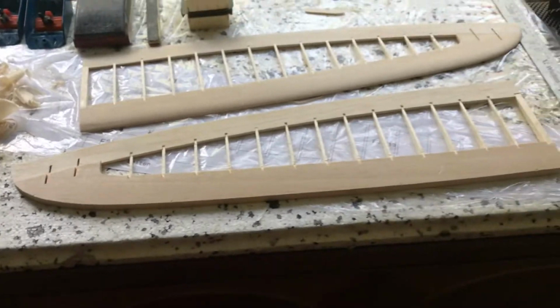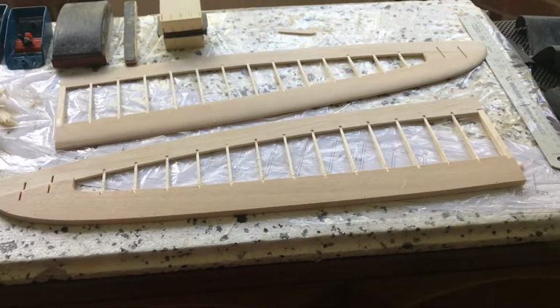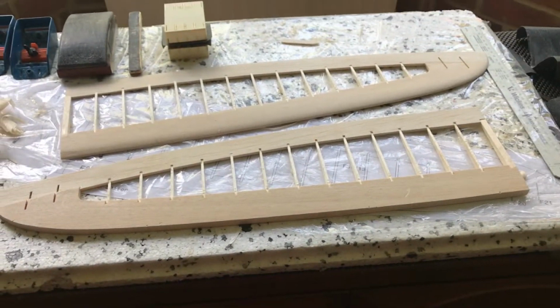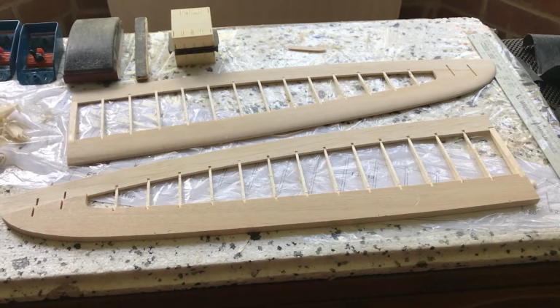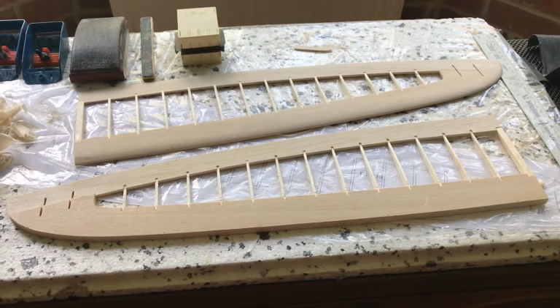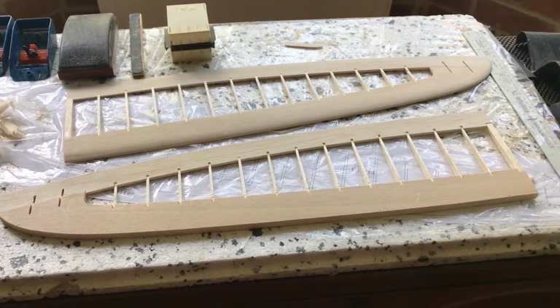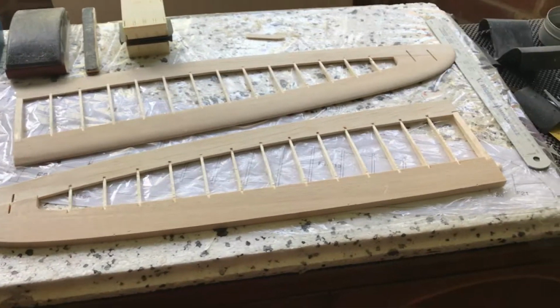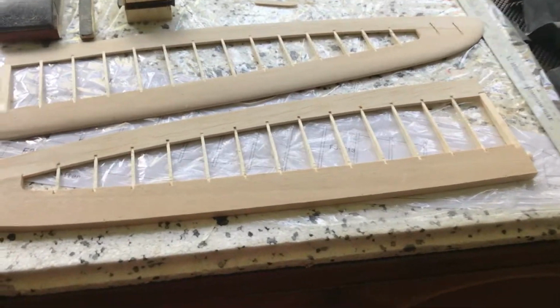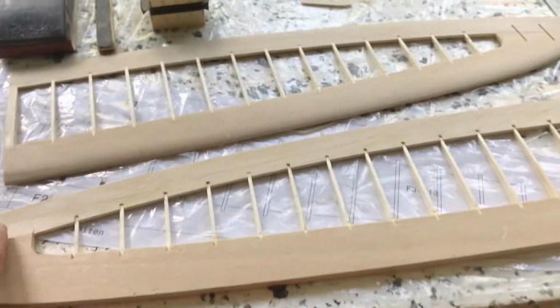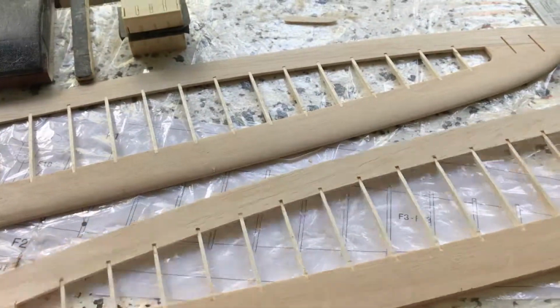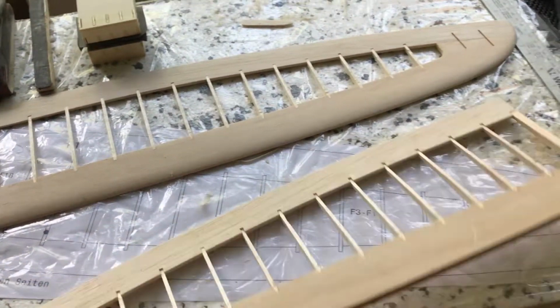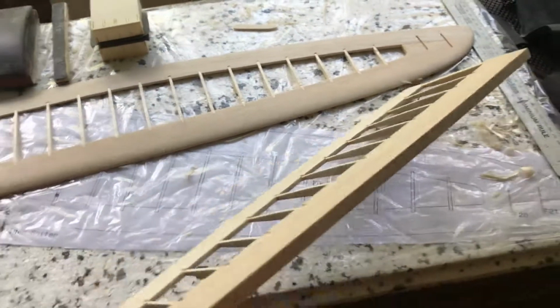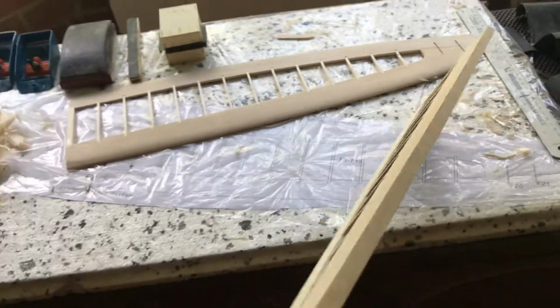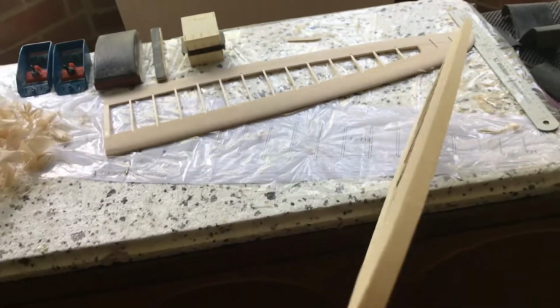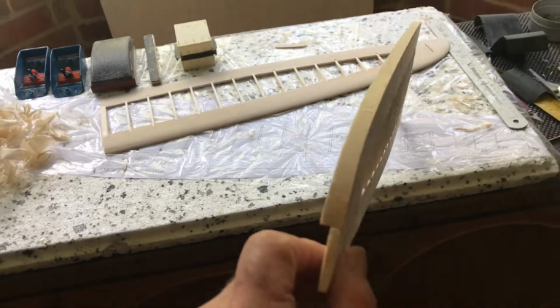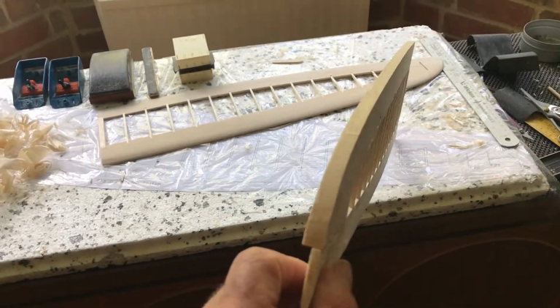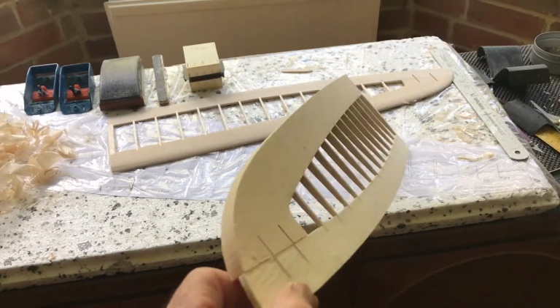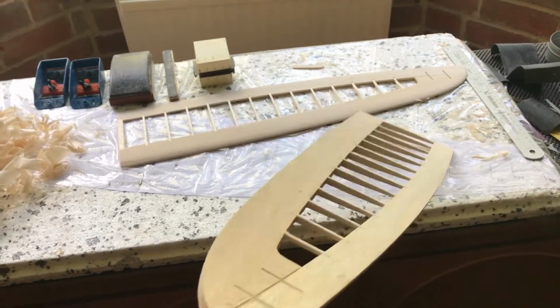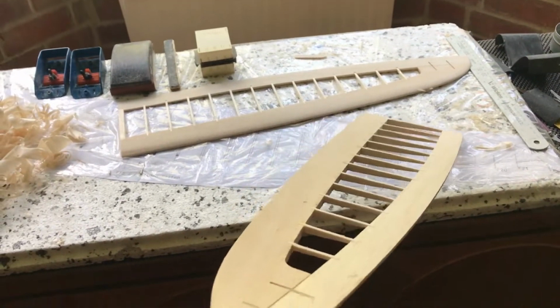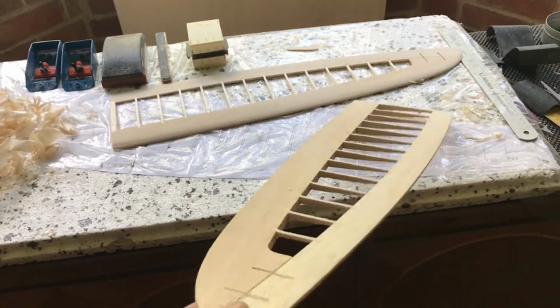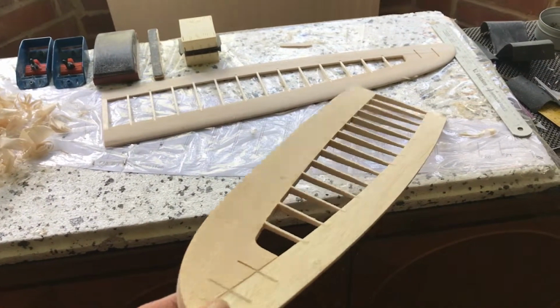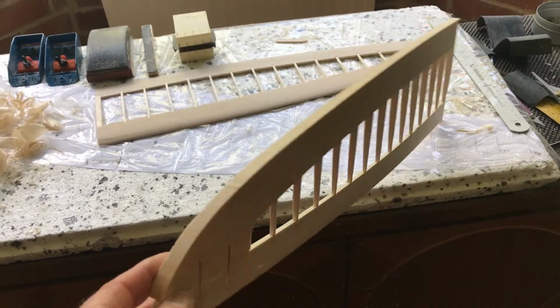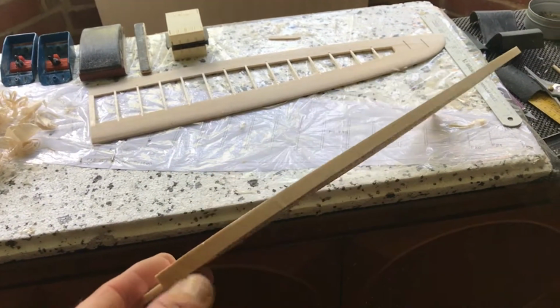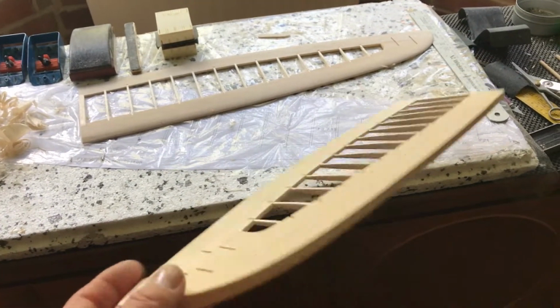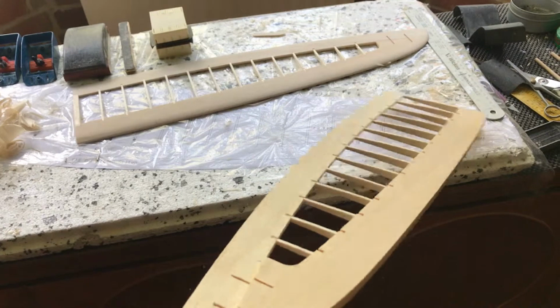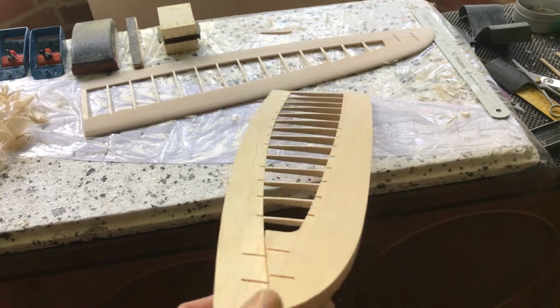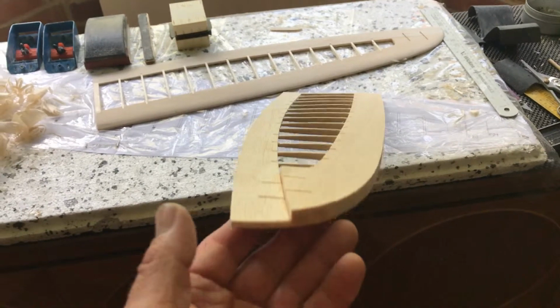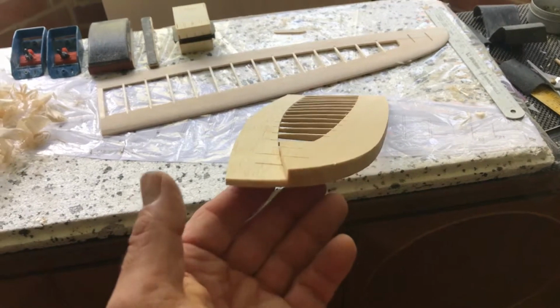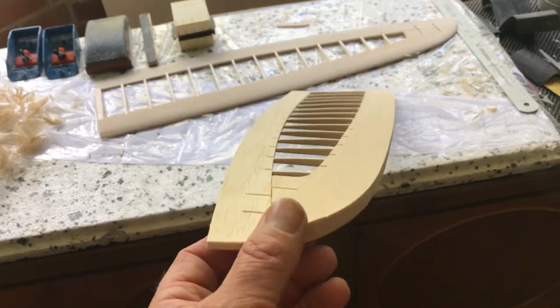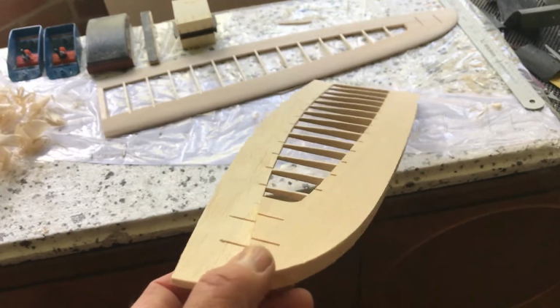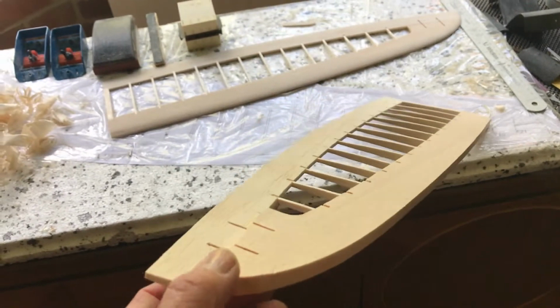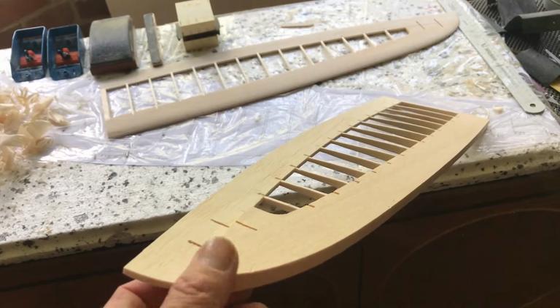I'll take some more video once I've sanded this wing and joined them. I'm going to cover them and I'll take some more video as and when I'm building.